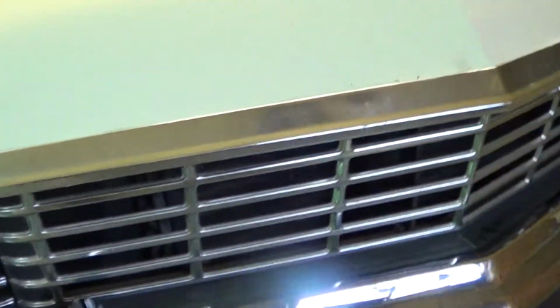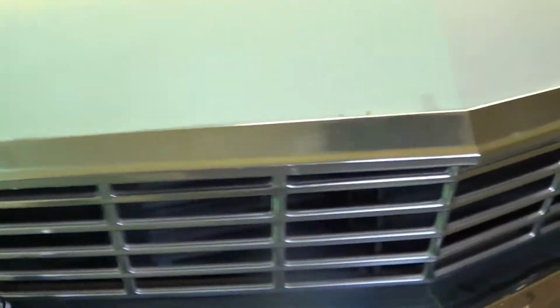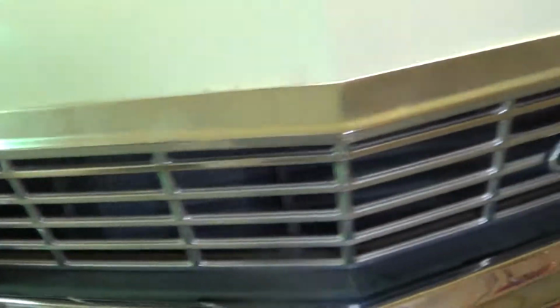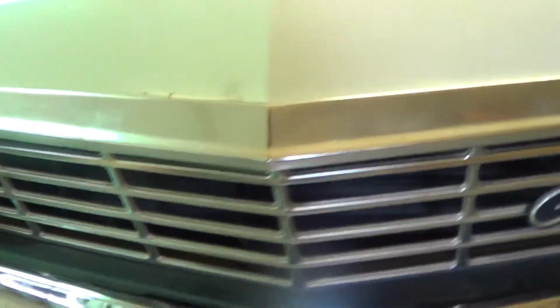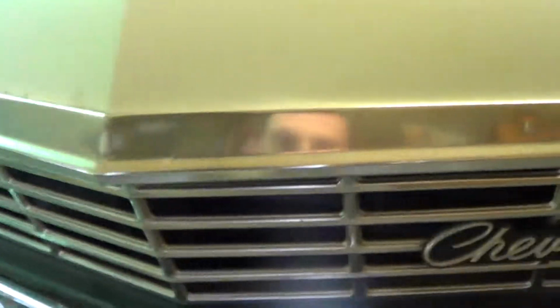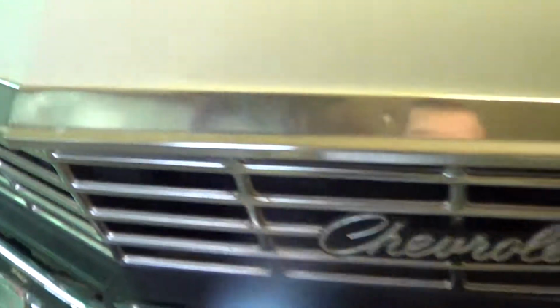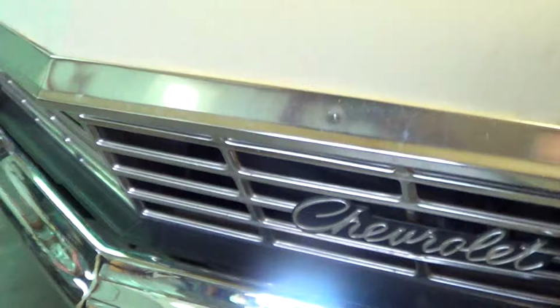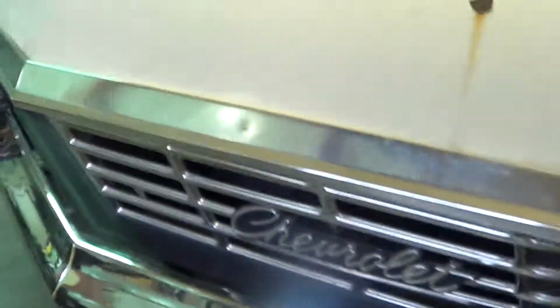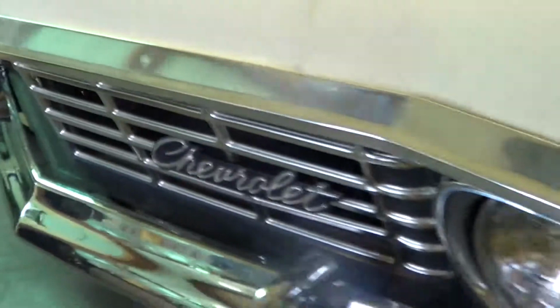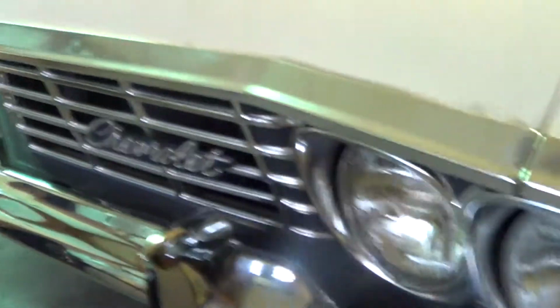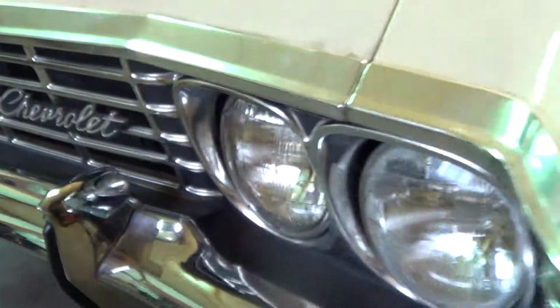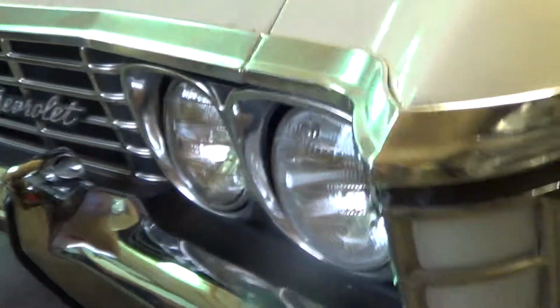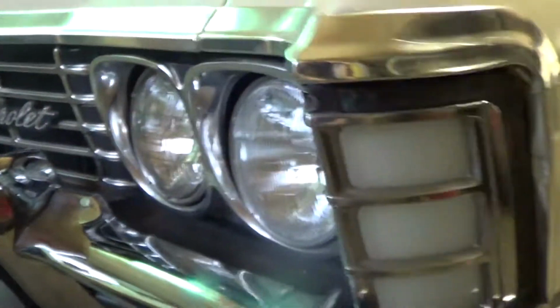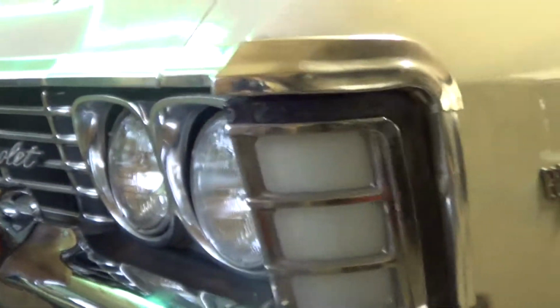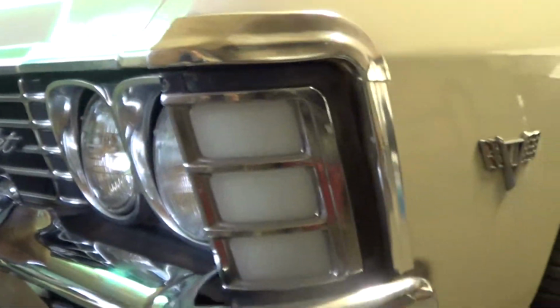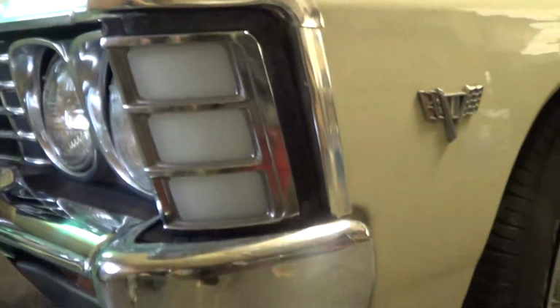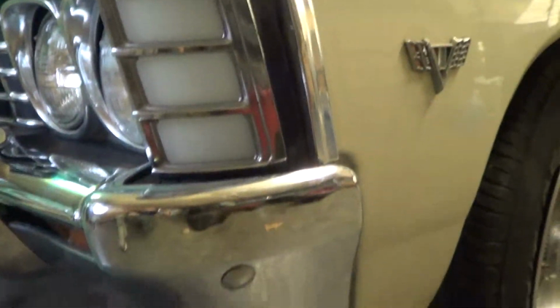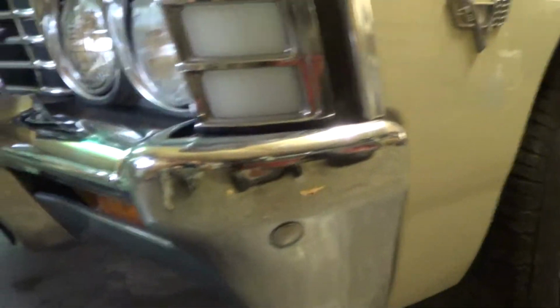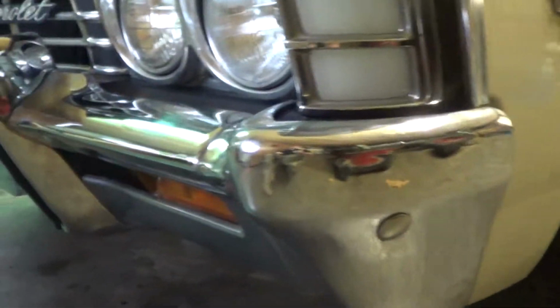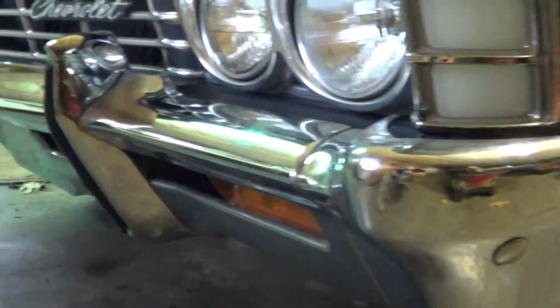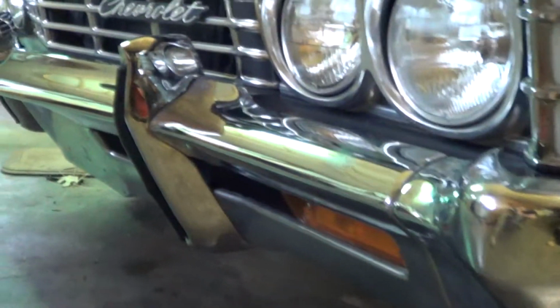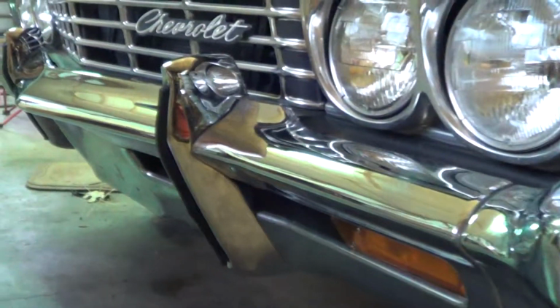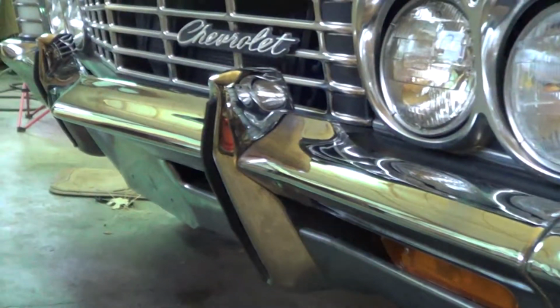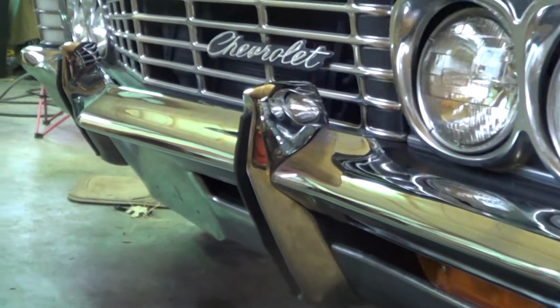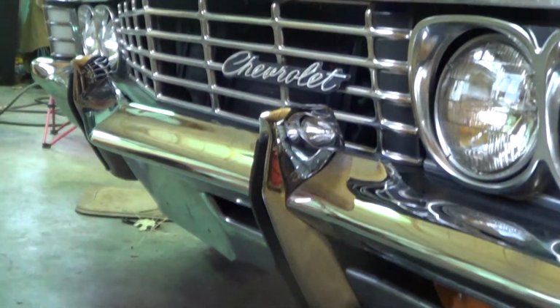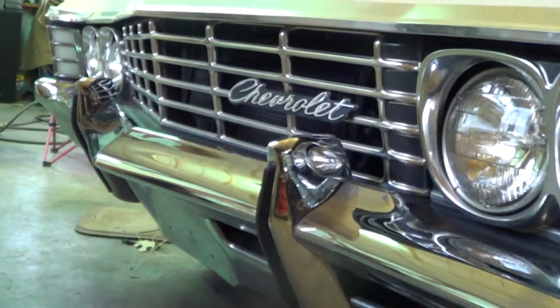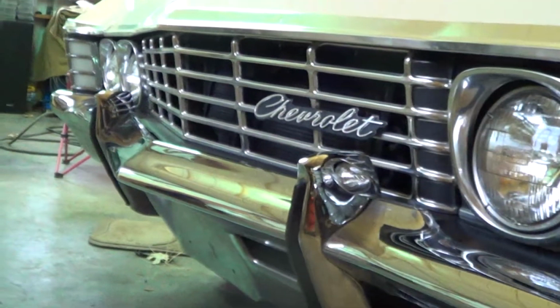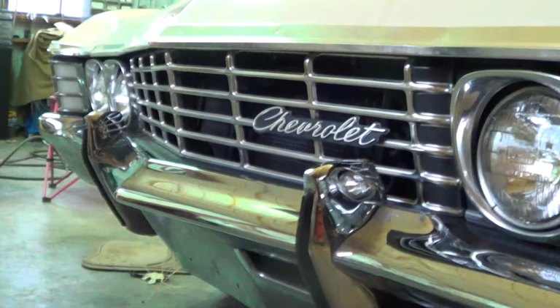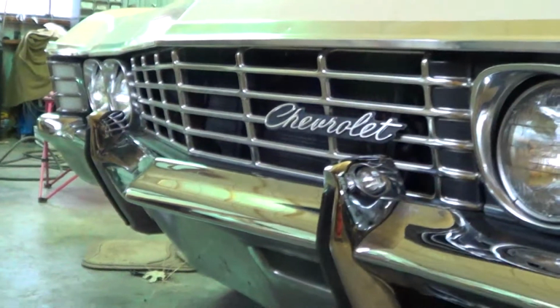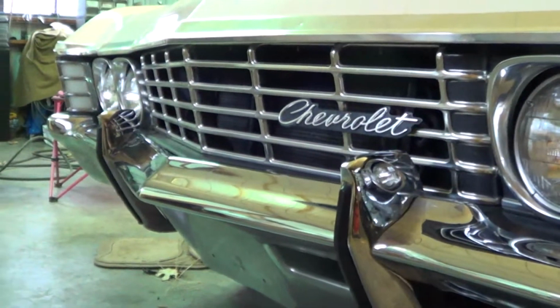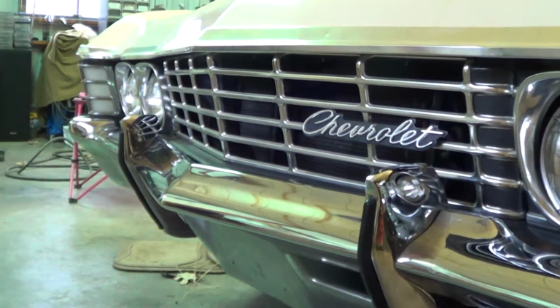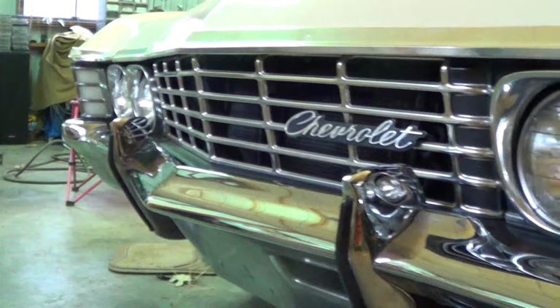It was kind of a hell of a time to get this all put on due to the bumper. We're thinking it's aftermarket. So a lot of things really, like the bumper guards really didn't want to go on that well.